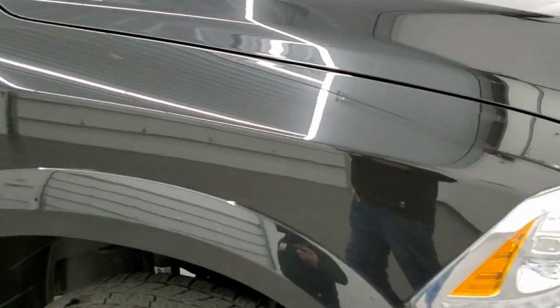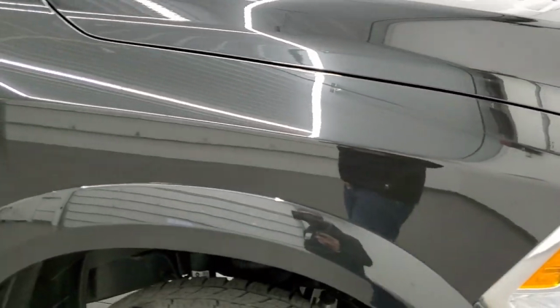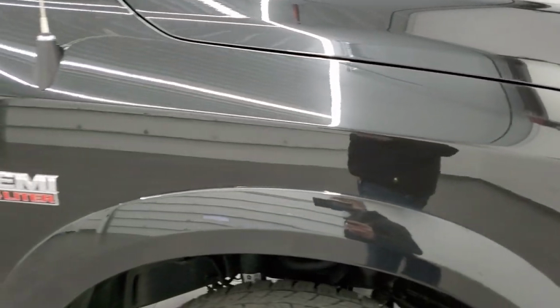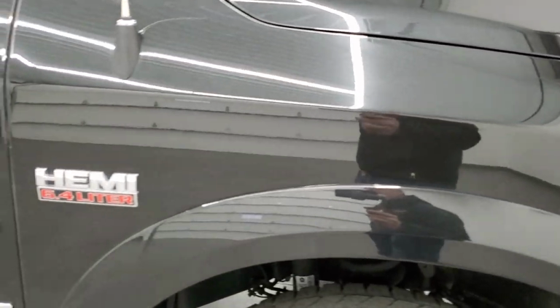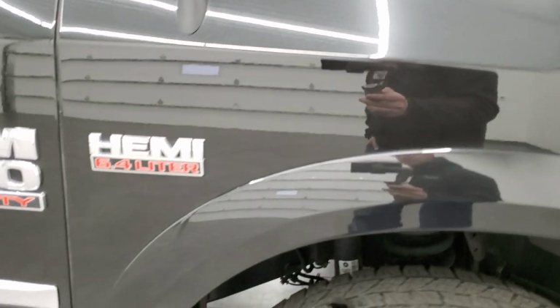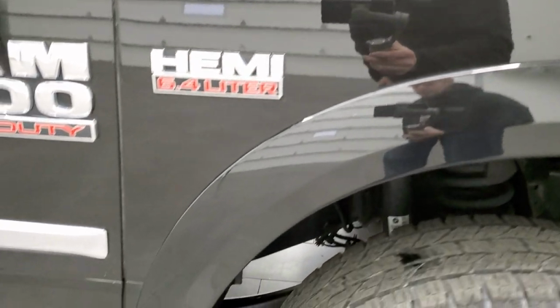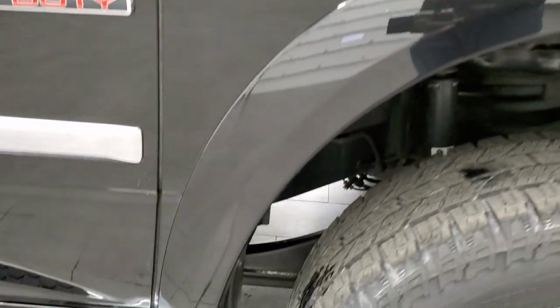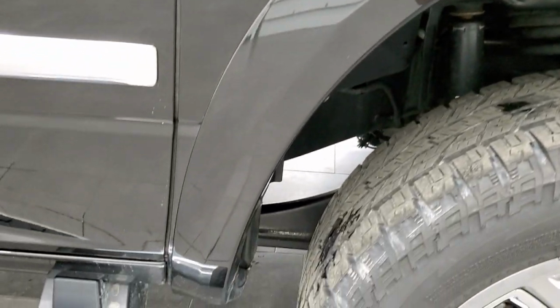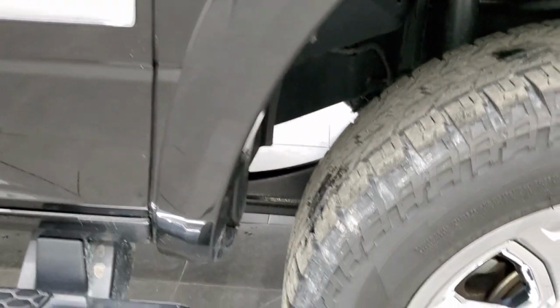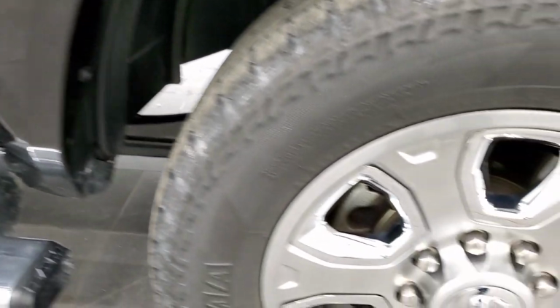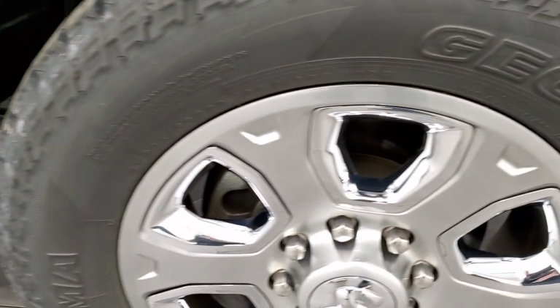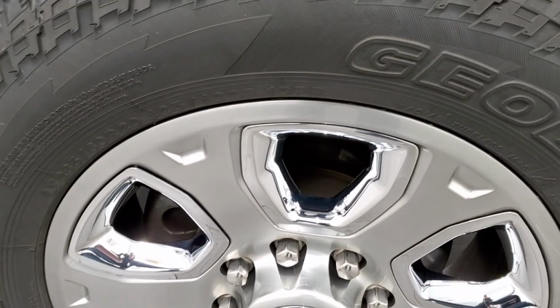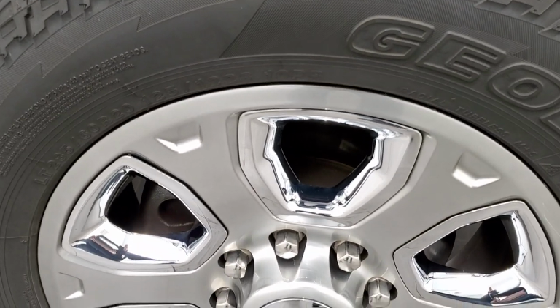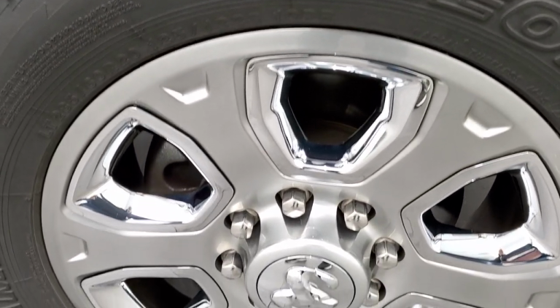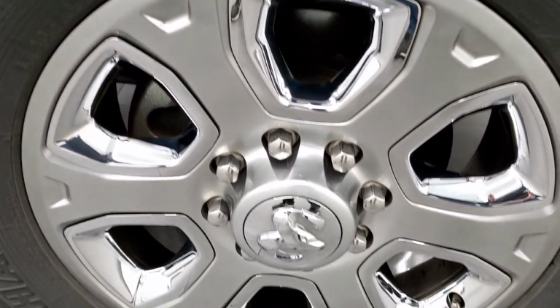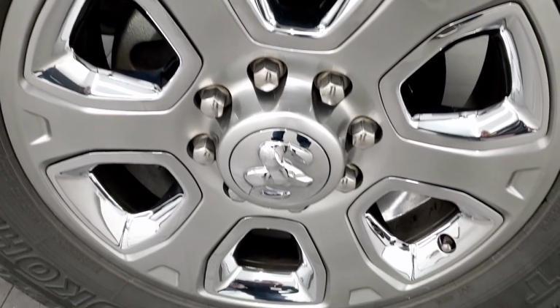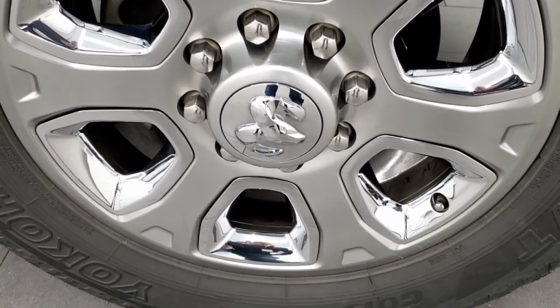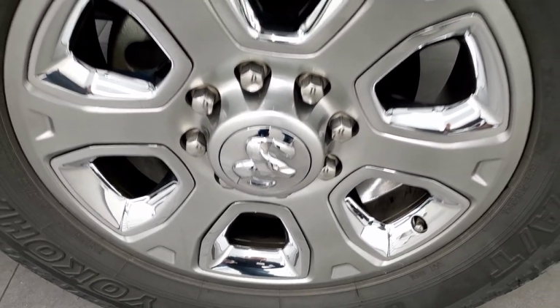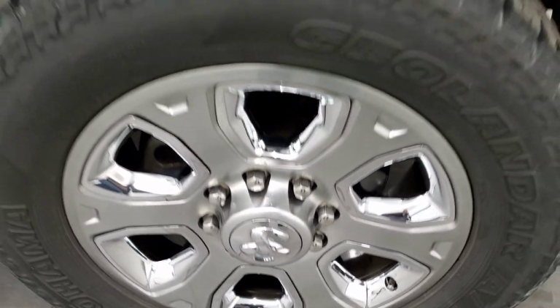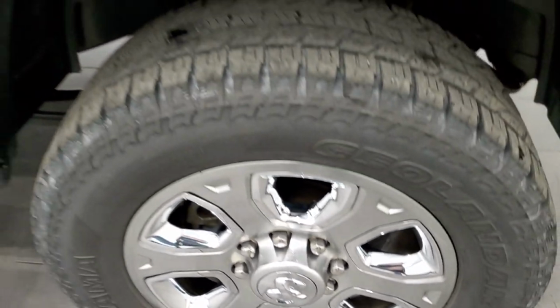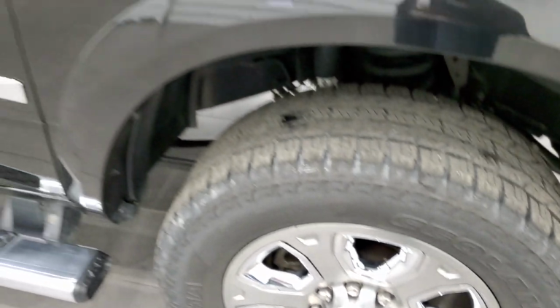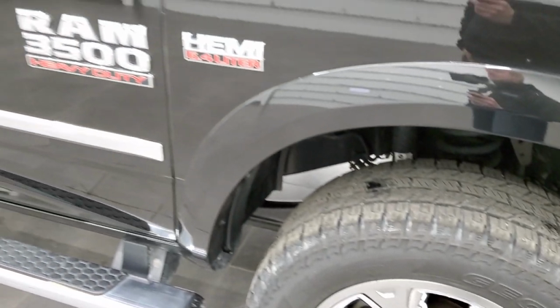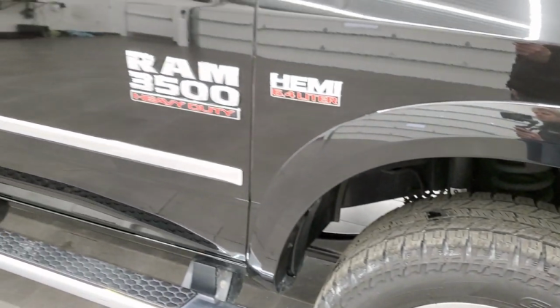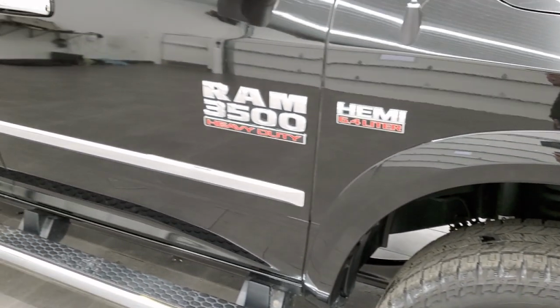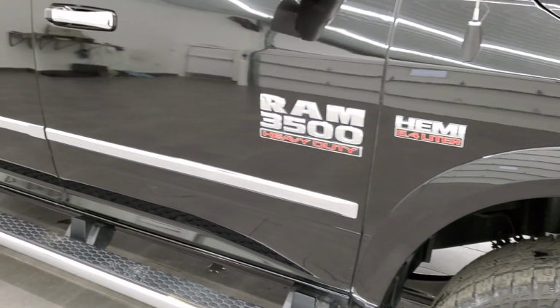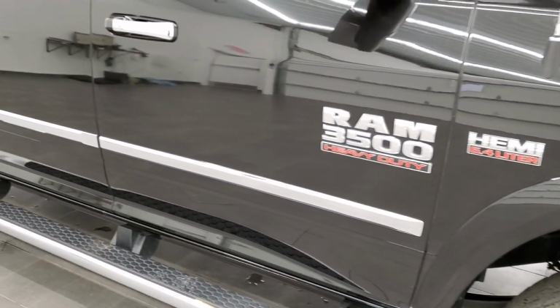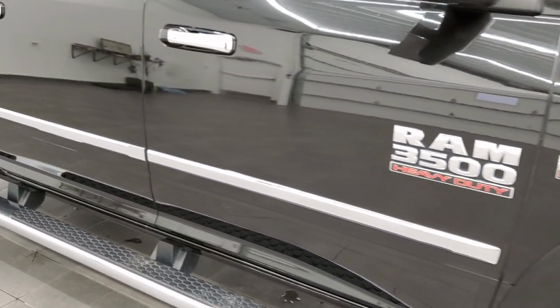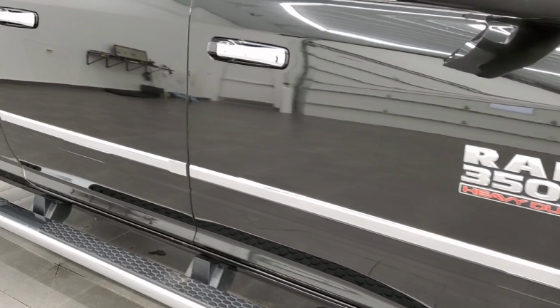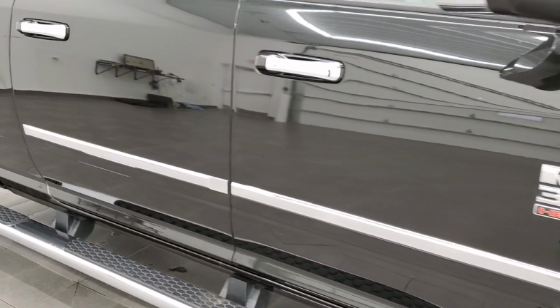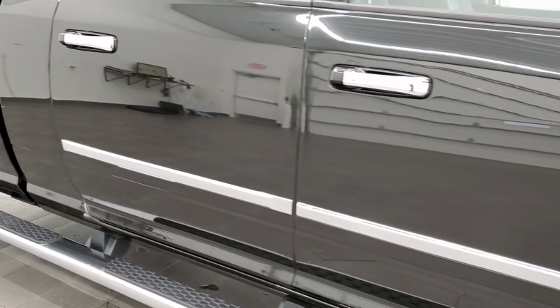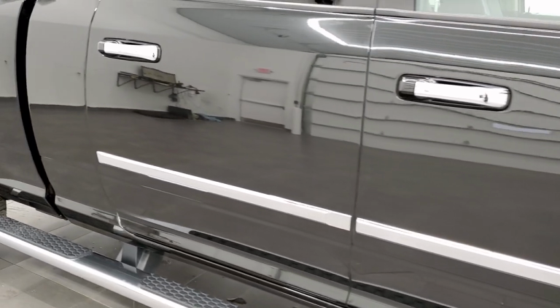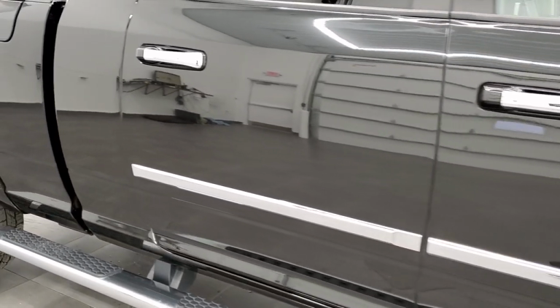The passenger side fender is much of the same, and the passenger side rim has no scuffs or scrapes — looks really good. As you go down this side of the truck, take note of how clean the body is and how reflective and mirror-like that paint is.